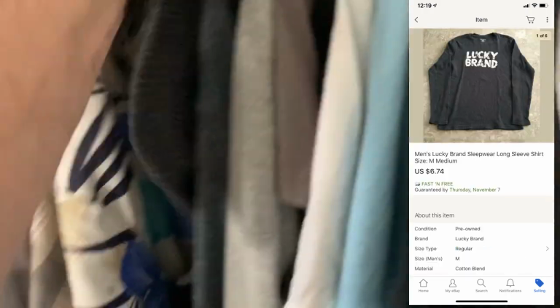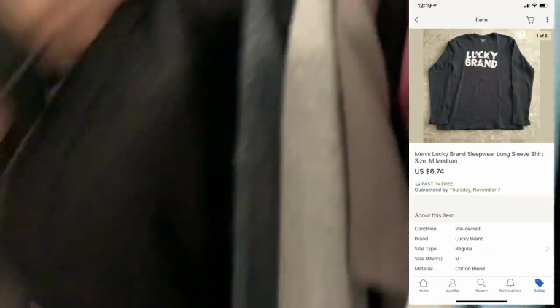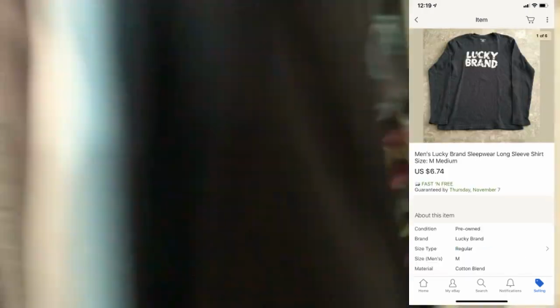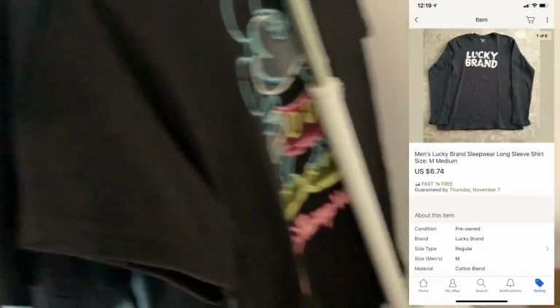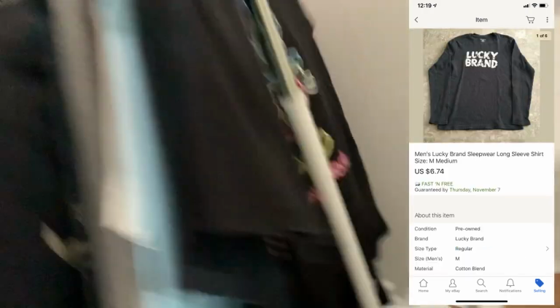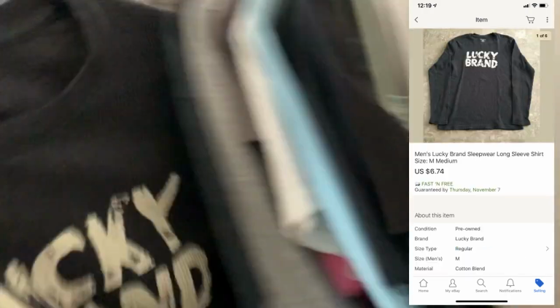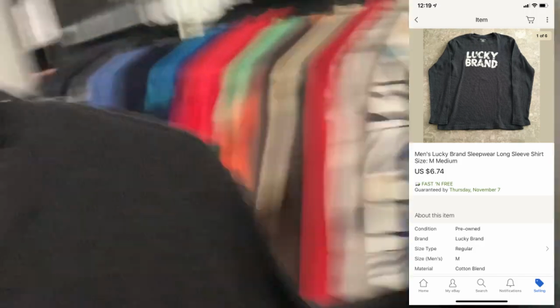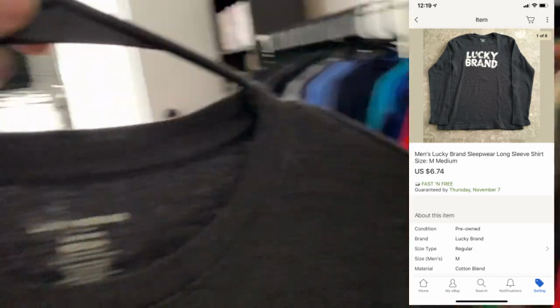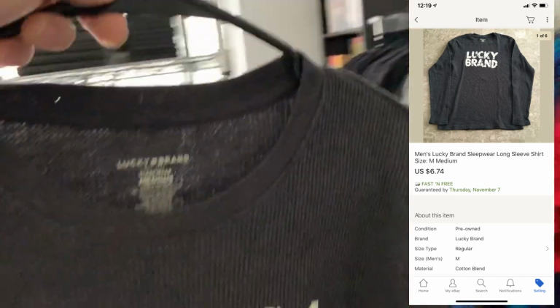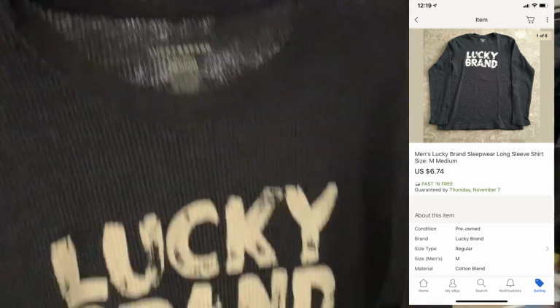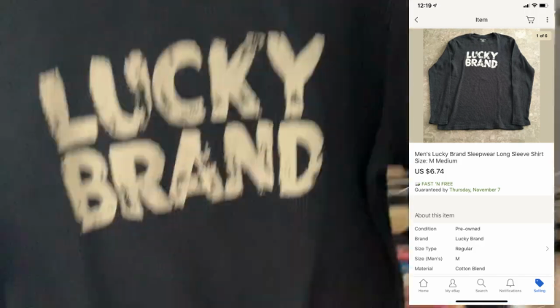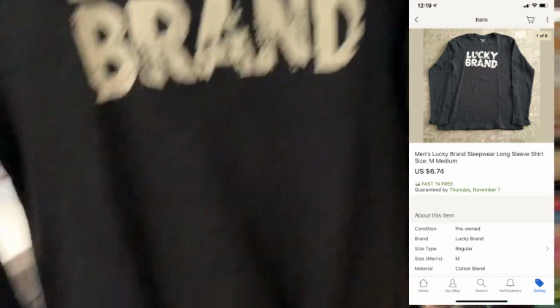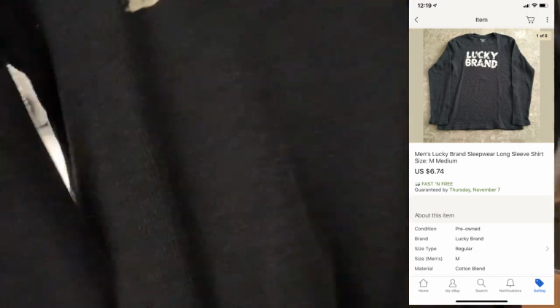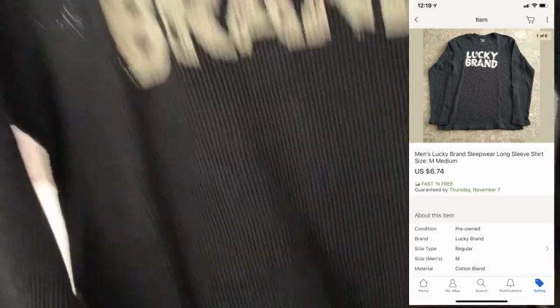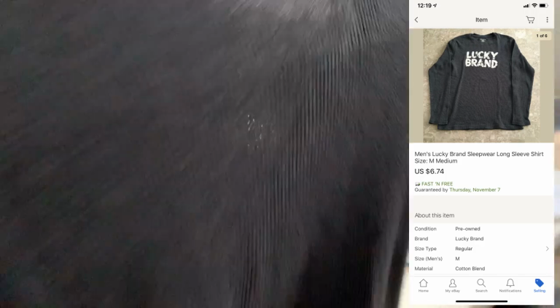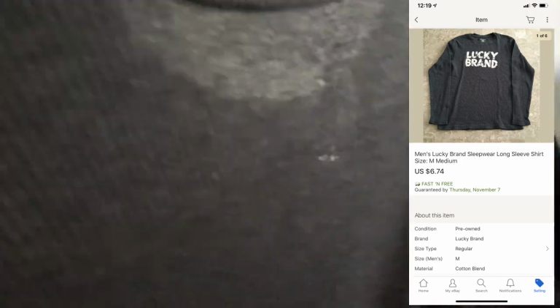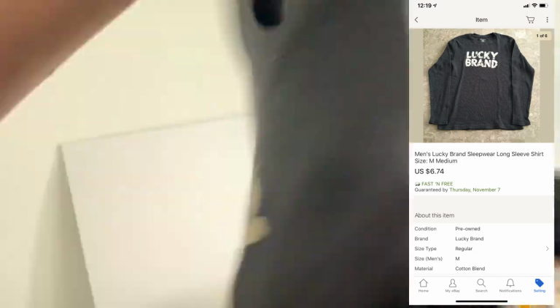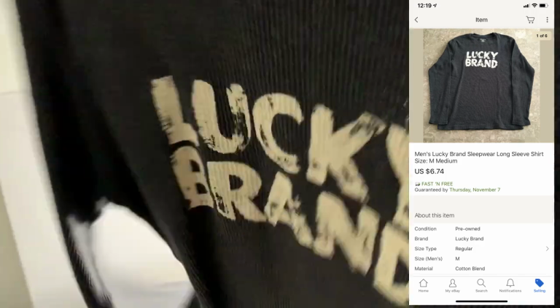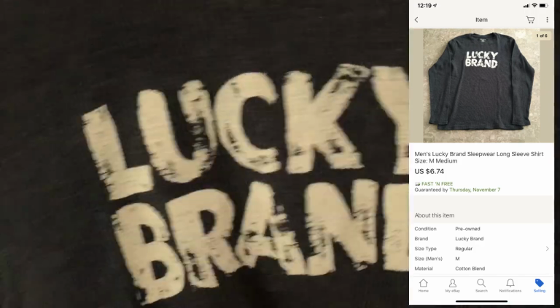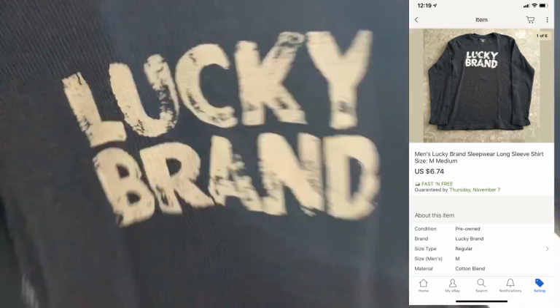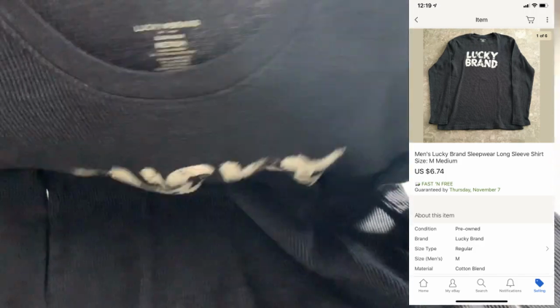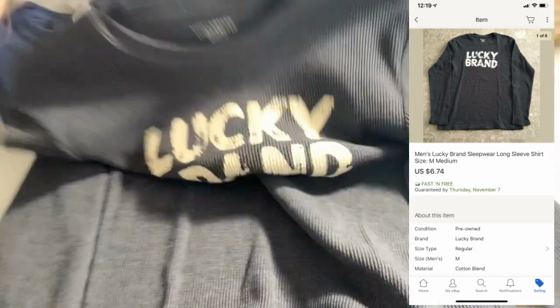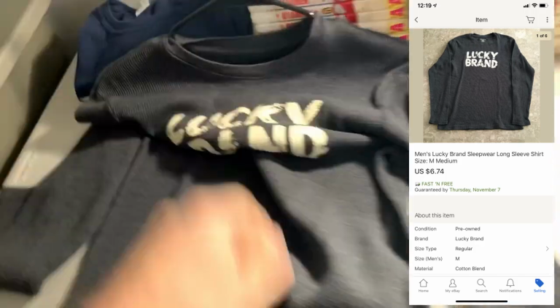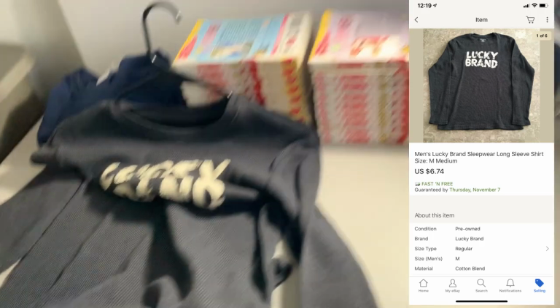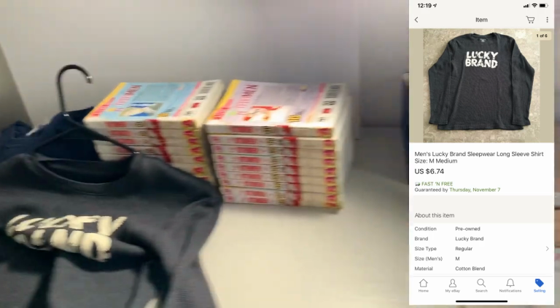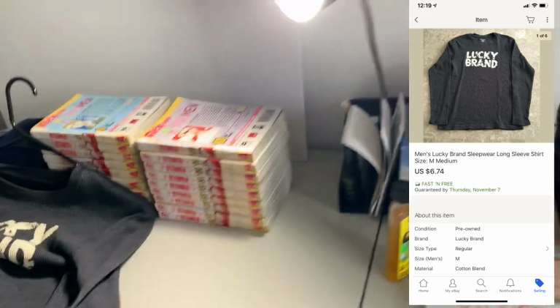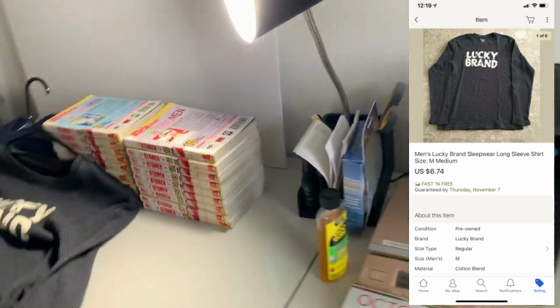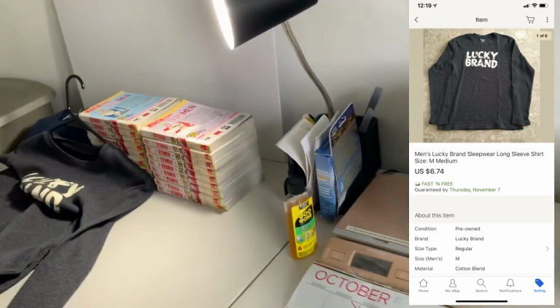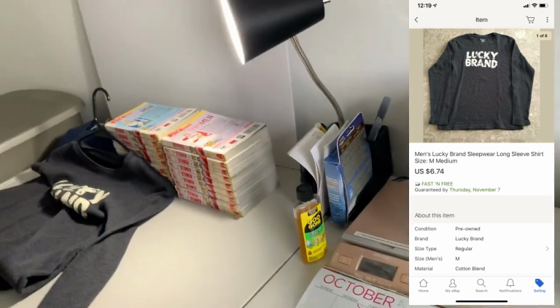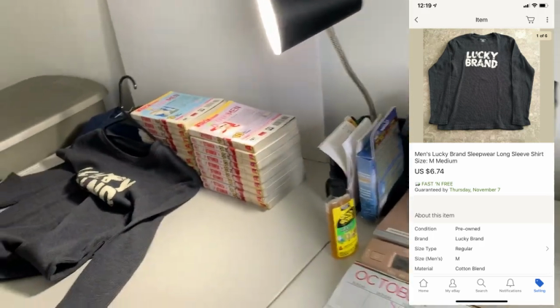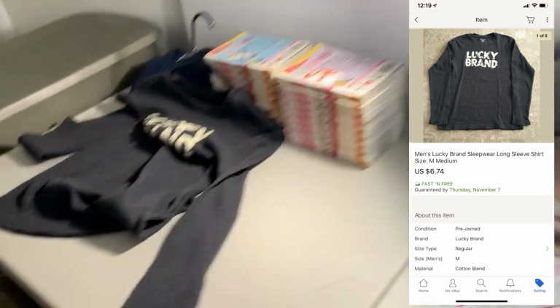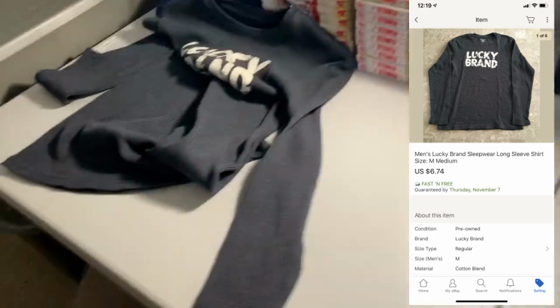Next up, we have a bad buy — just this Lucky Brand long-sleeve shirt. I probably got this for $0.69 or $1. Ended up only selling for $6.74.